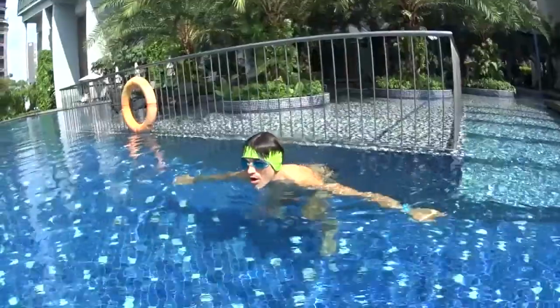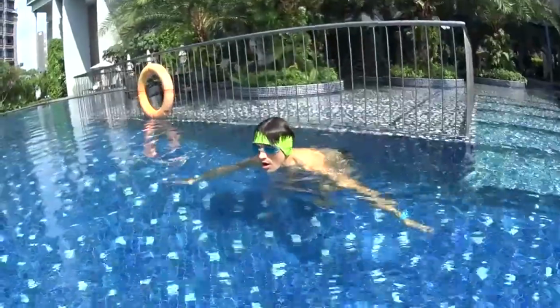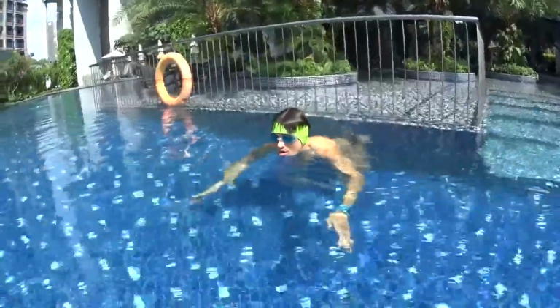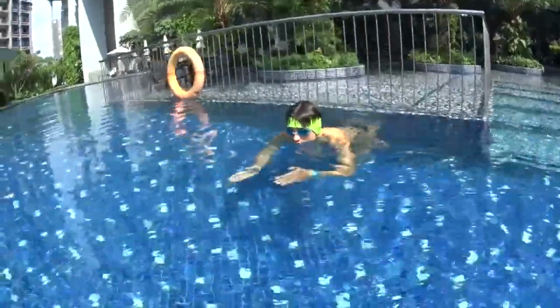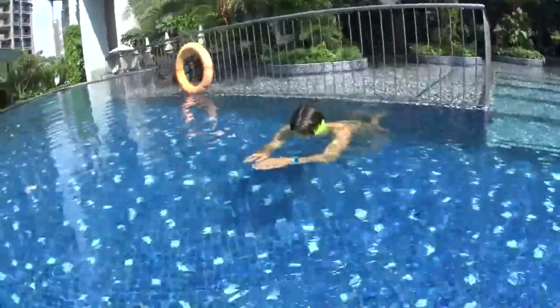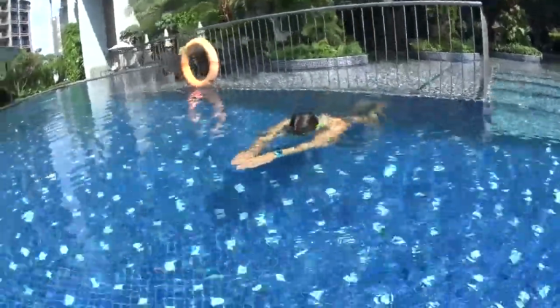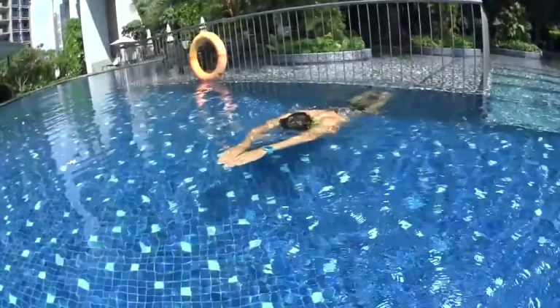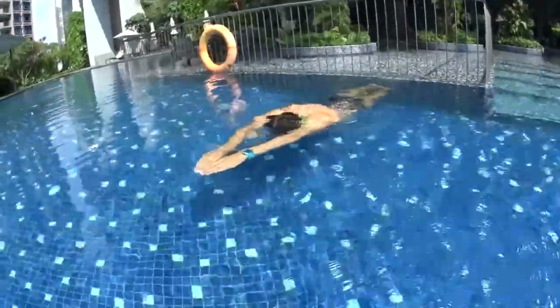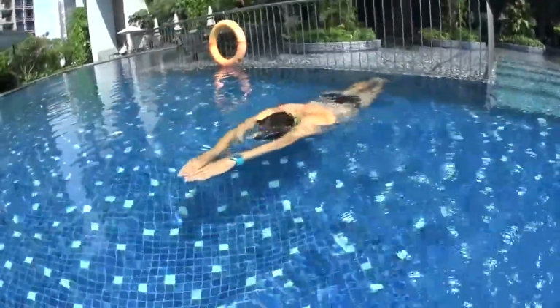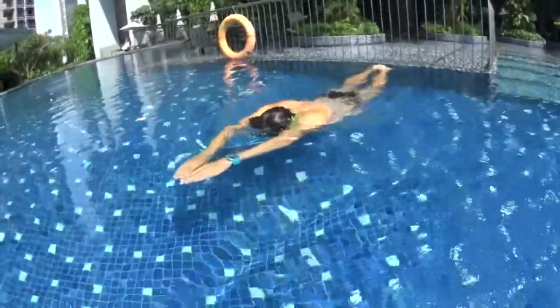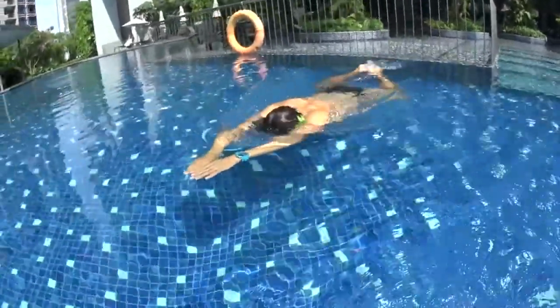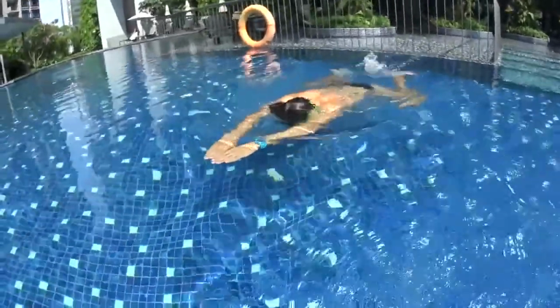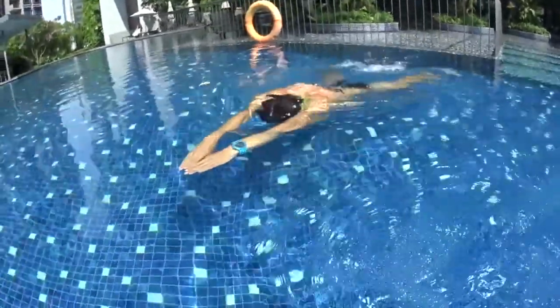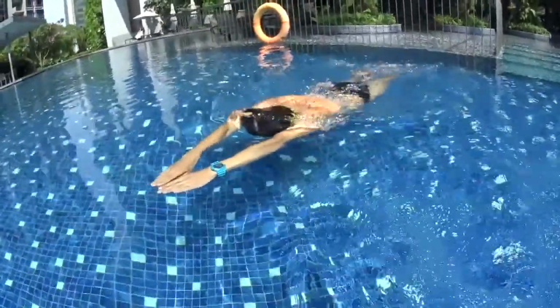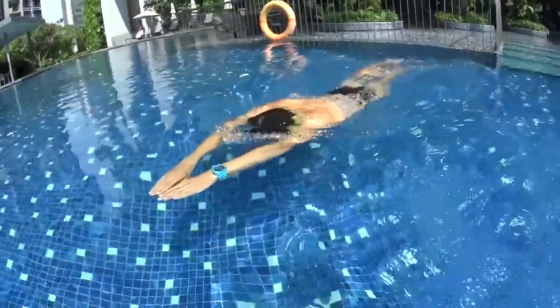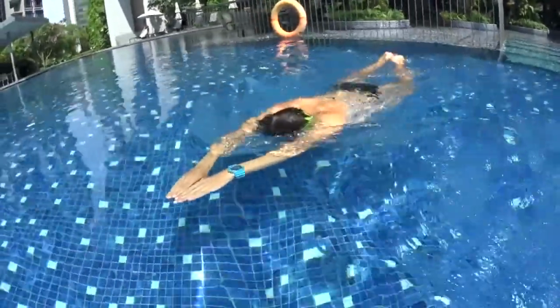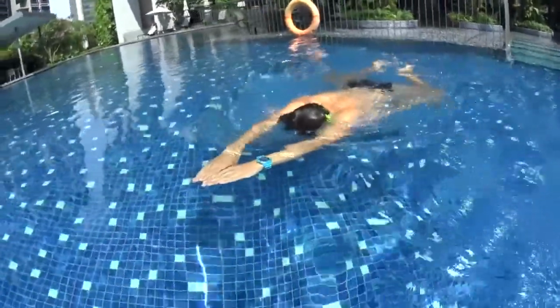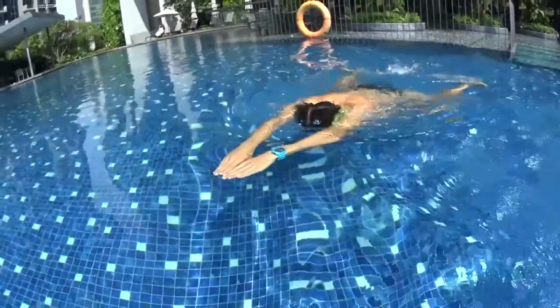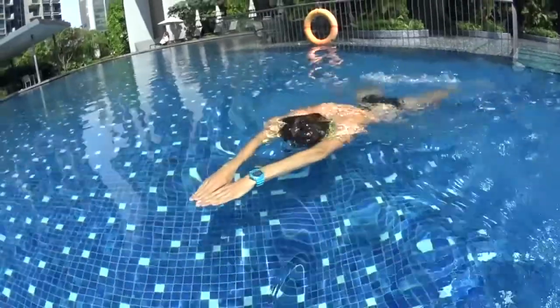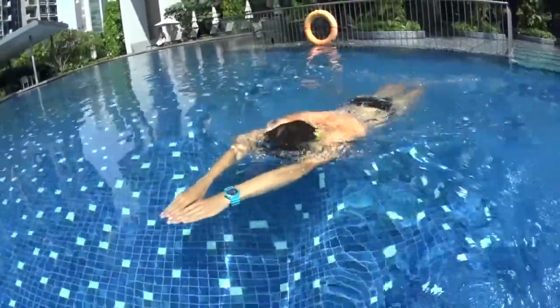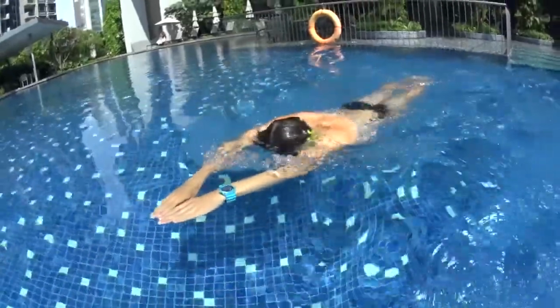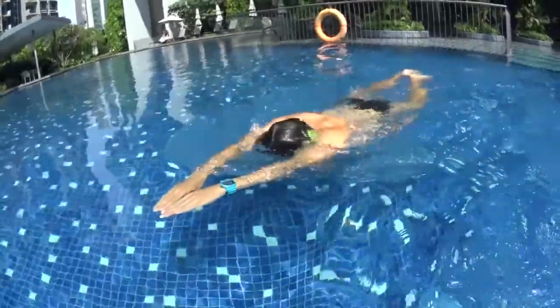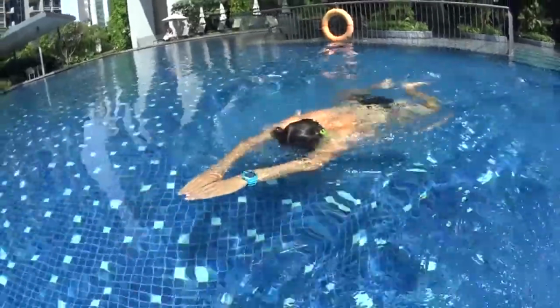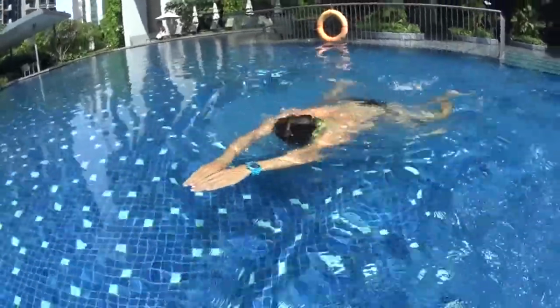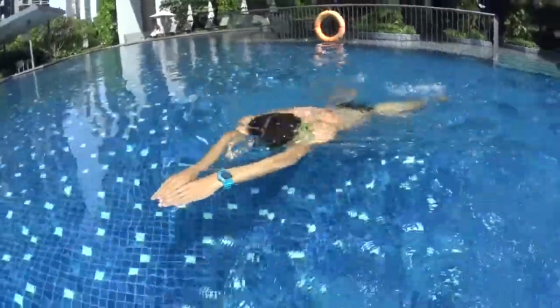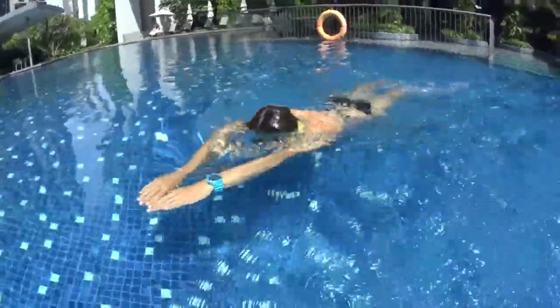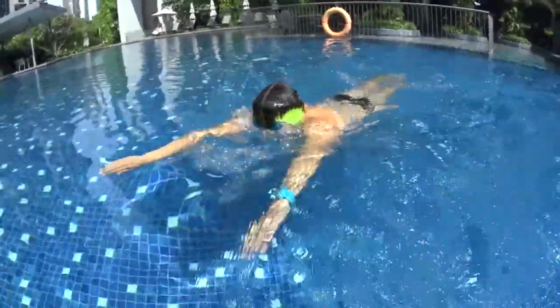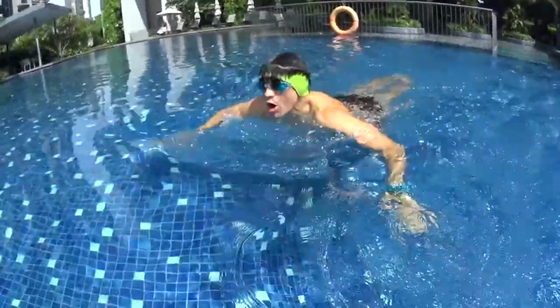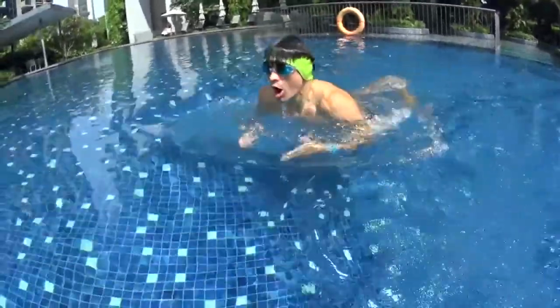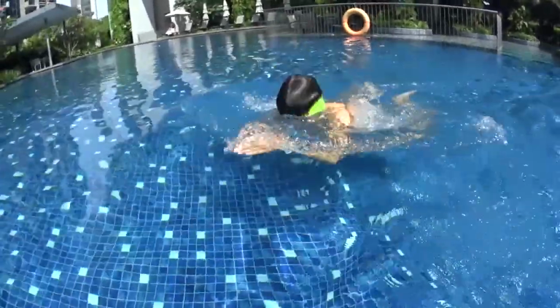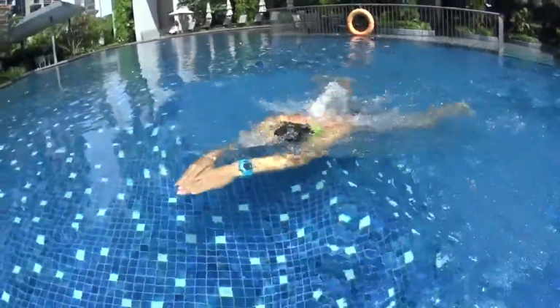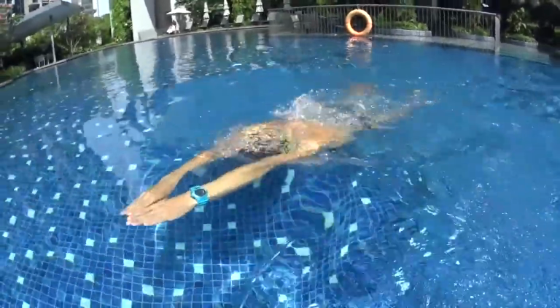Take a breath, push on the wall in the arrow position. One kick, two kick, three kick — move your hands to breathe, and kick and glide.